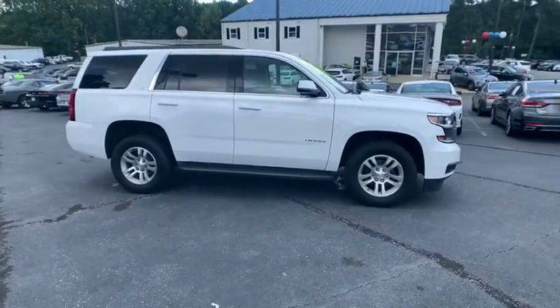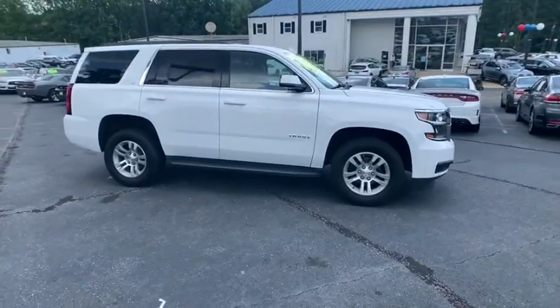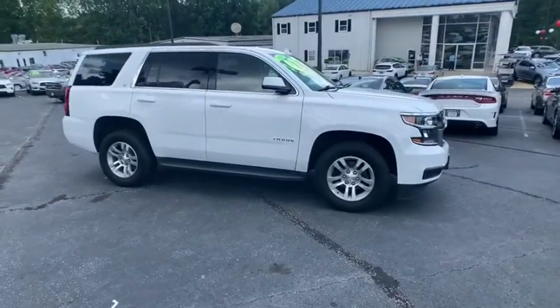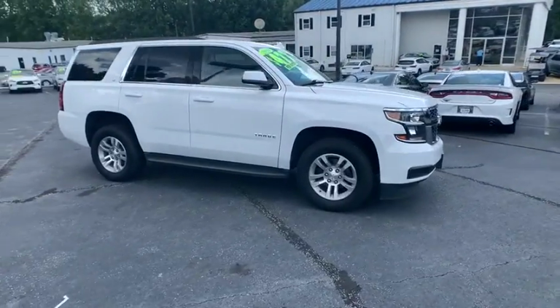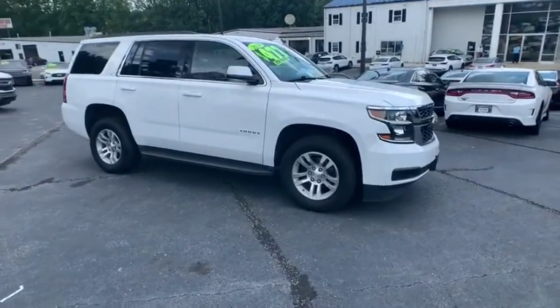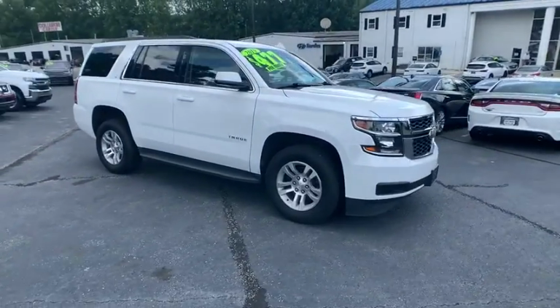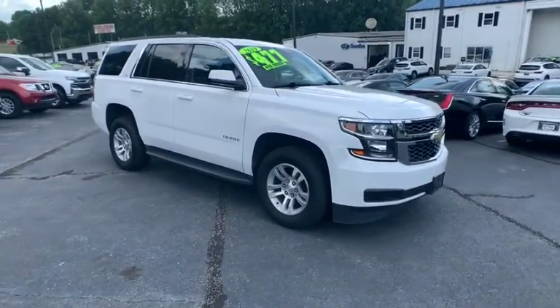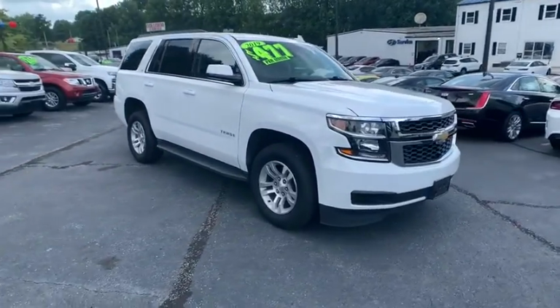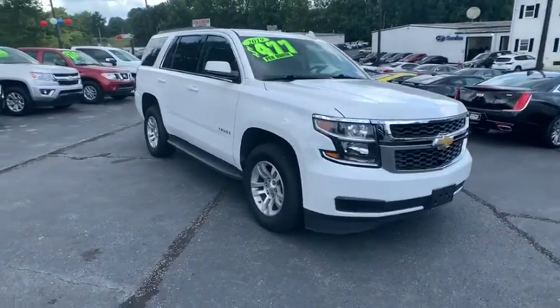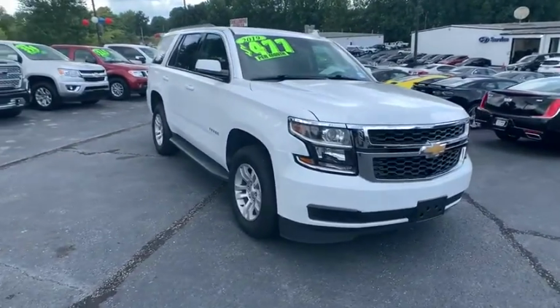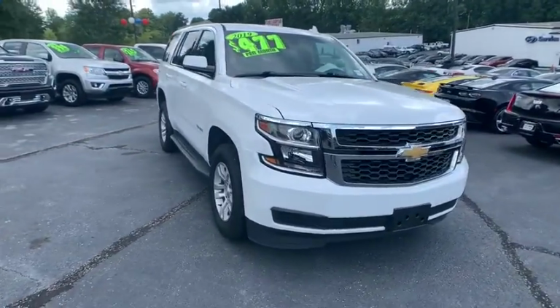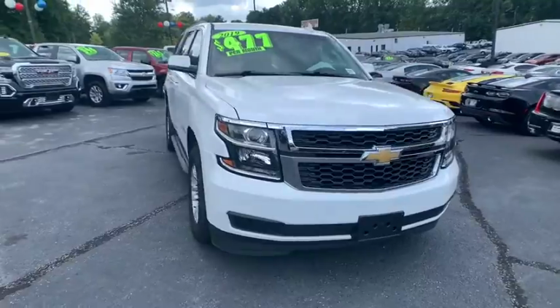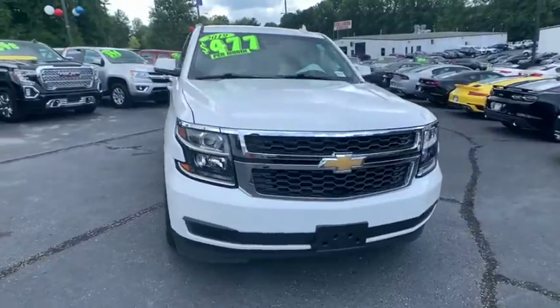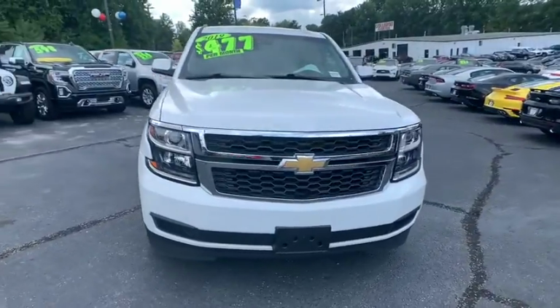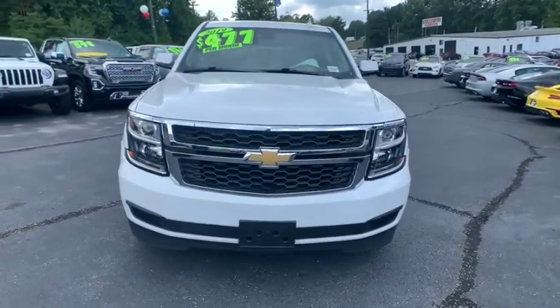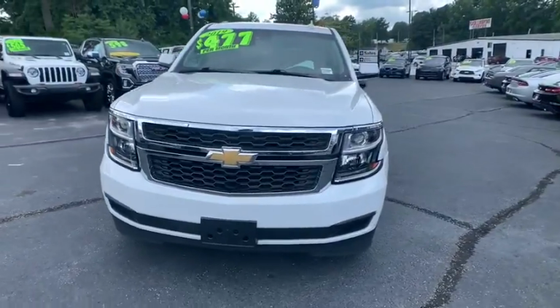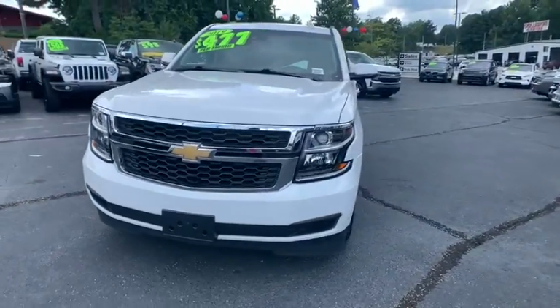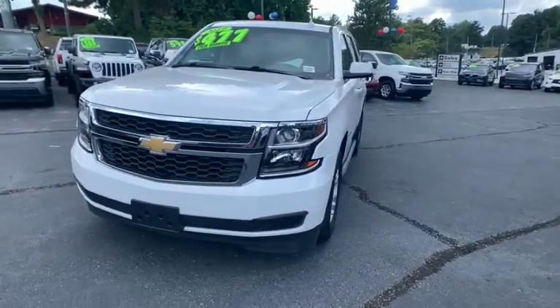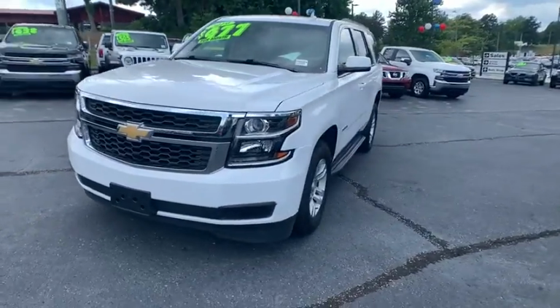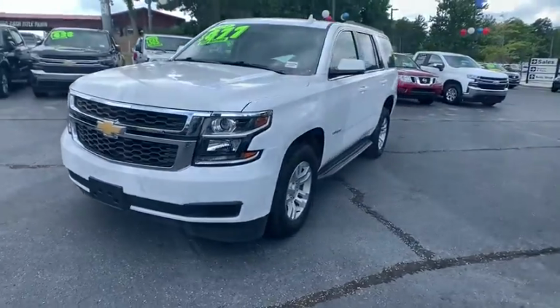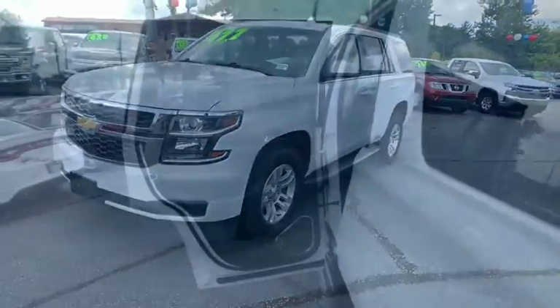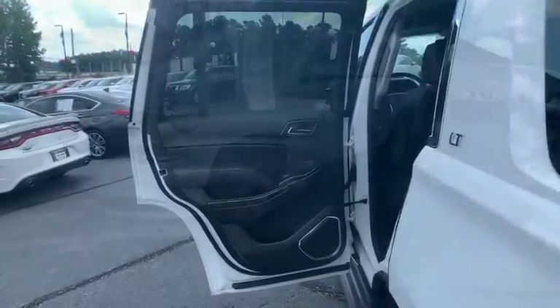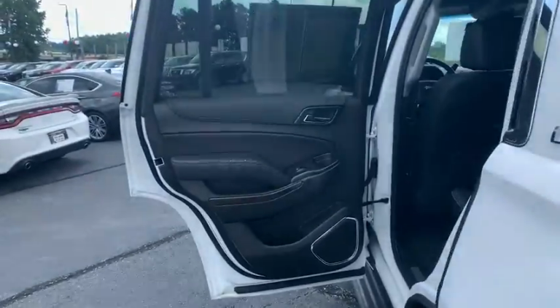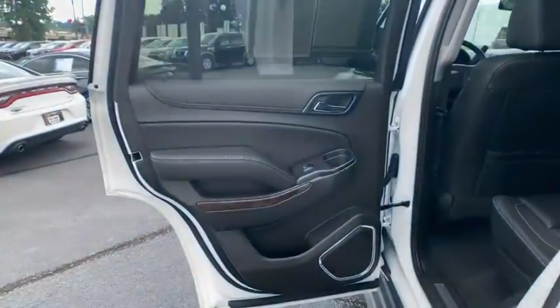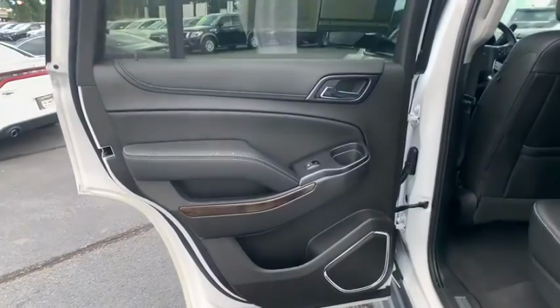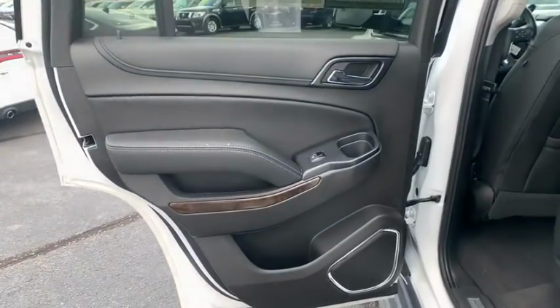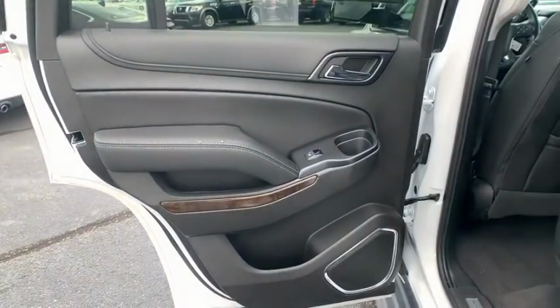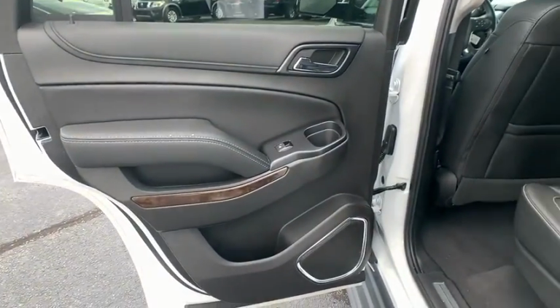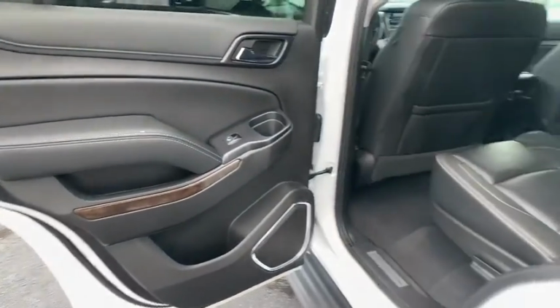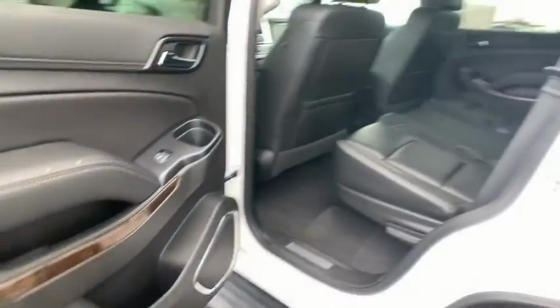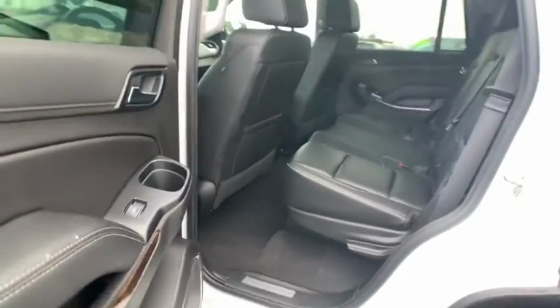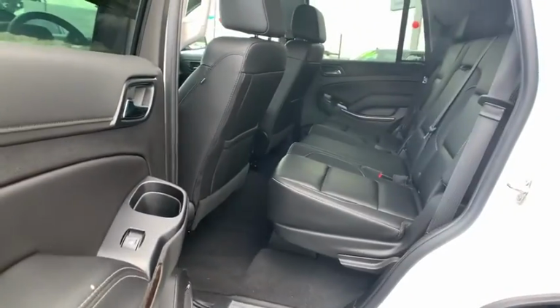Here are some of this vehicle's great options: power liftgate, Bose sound system, power passenger seat, heated seats, traction control, dual airbags, leather wrapped steering wheel, remote vehicle start, power steering.